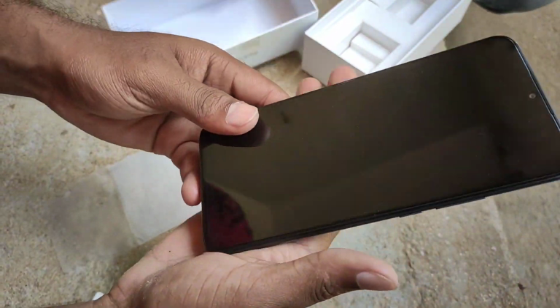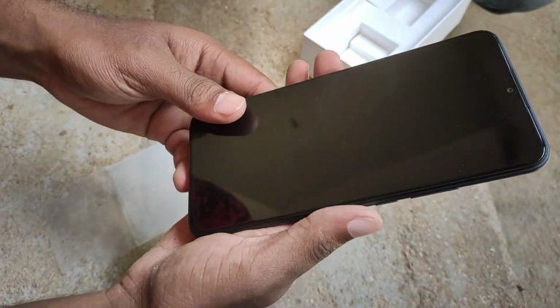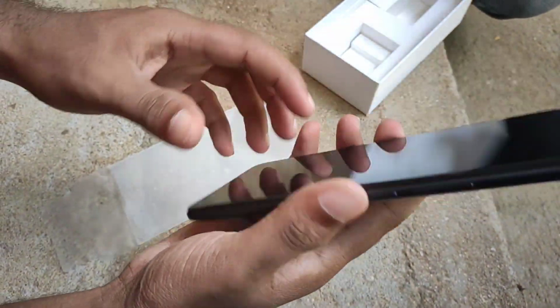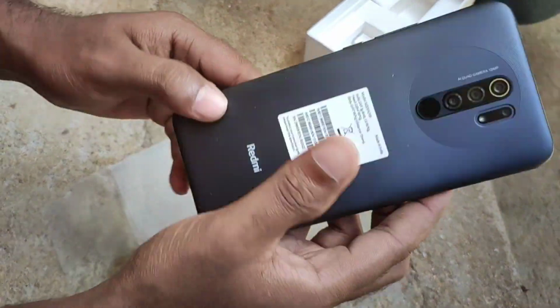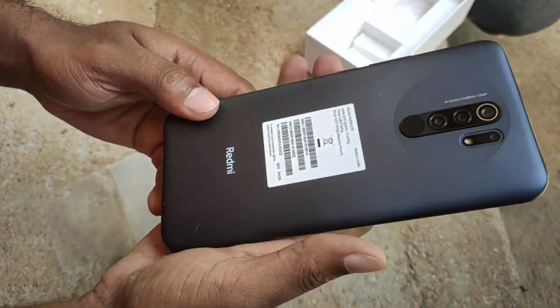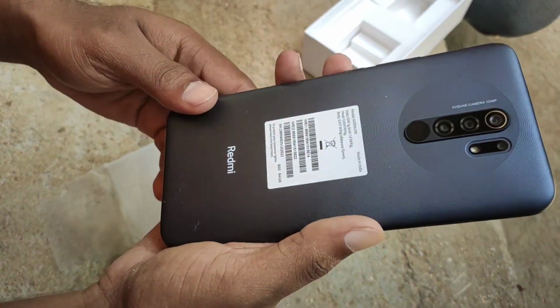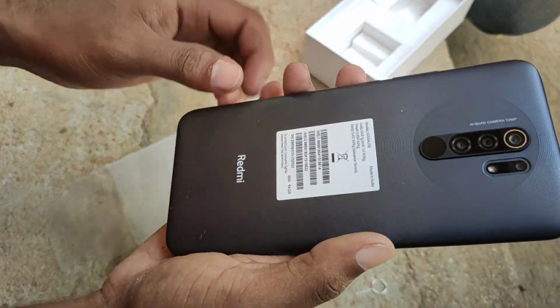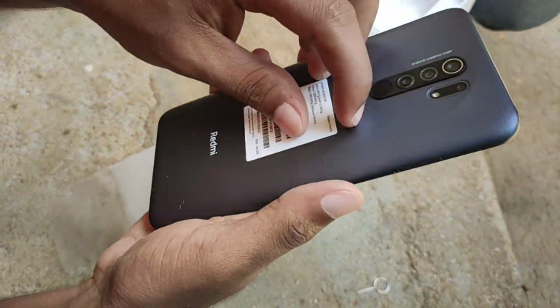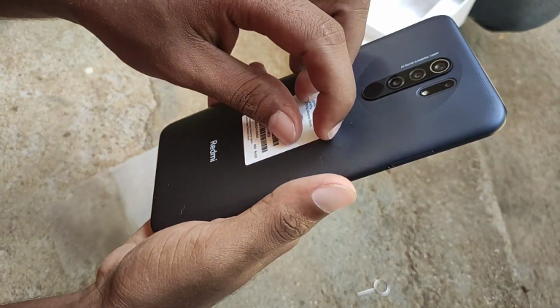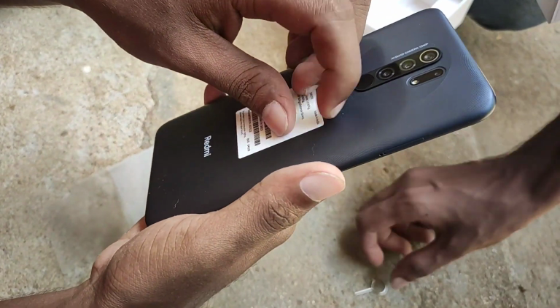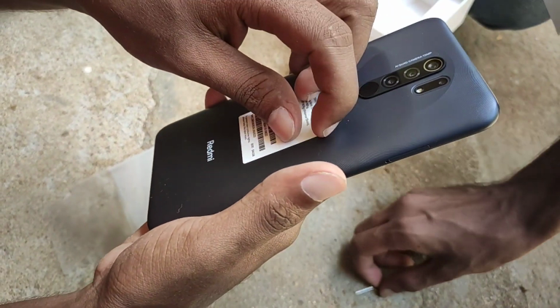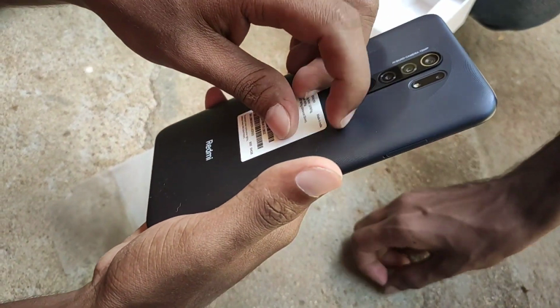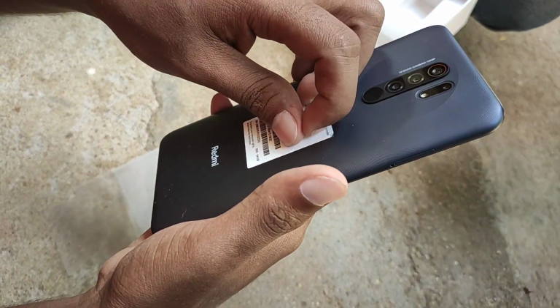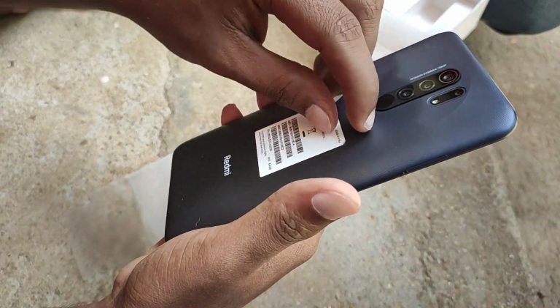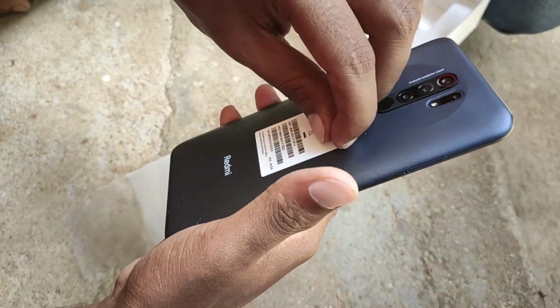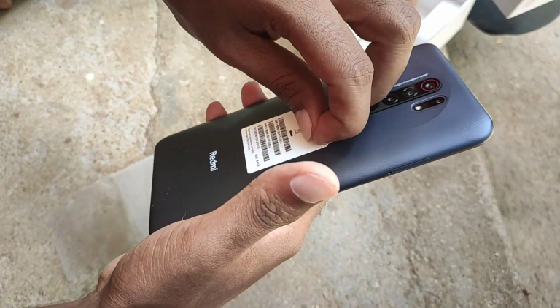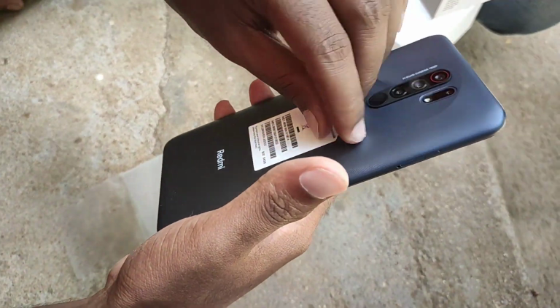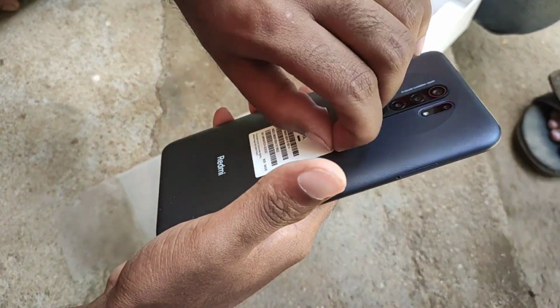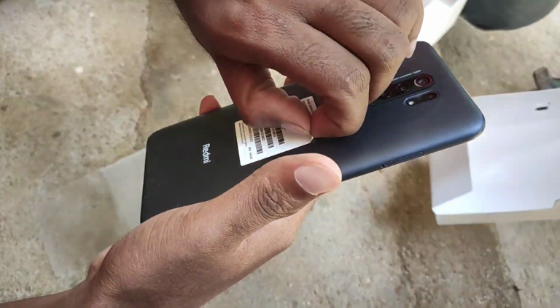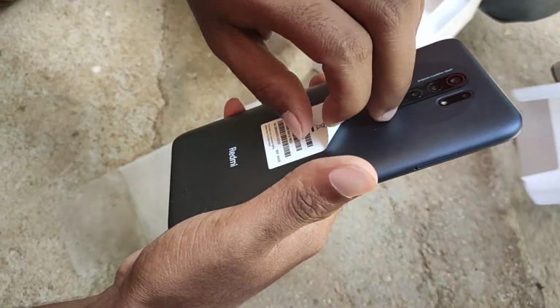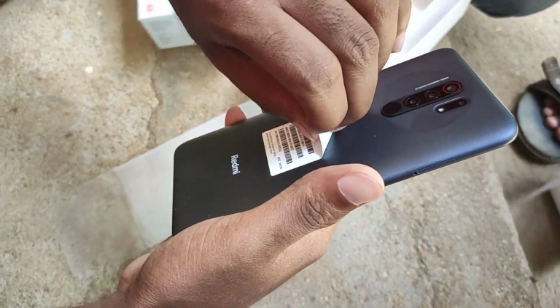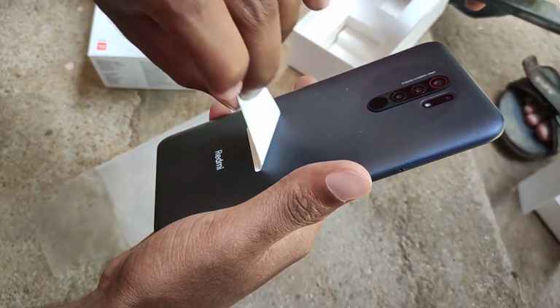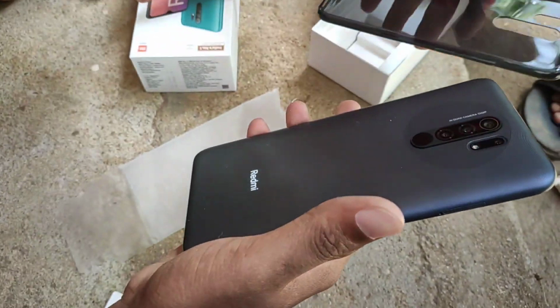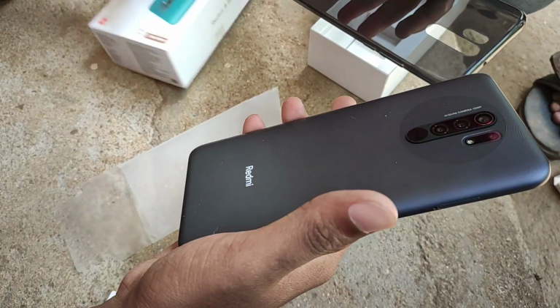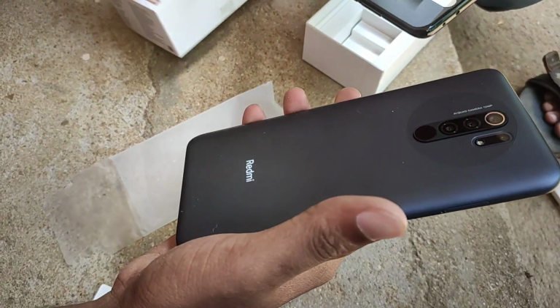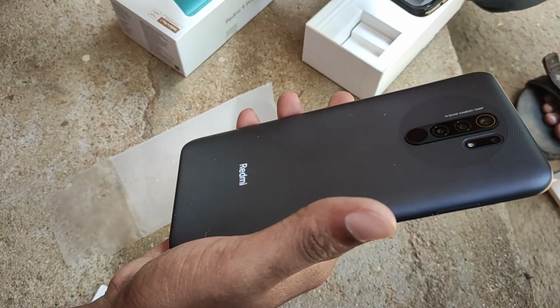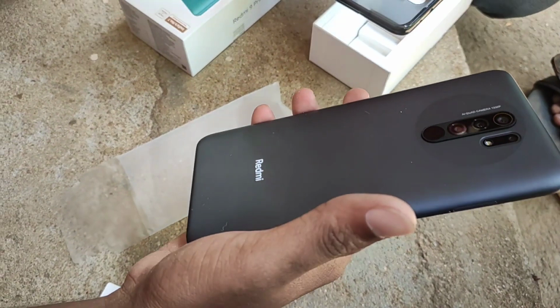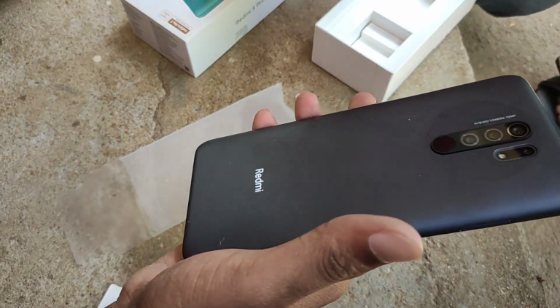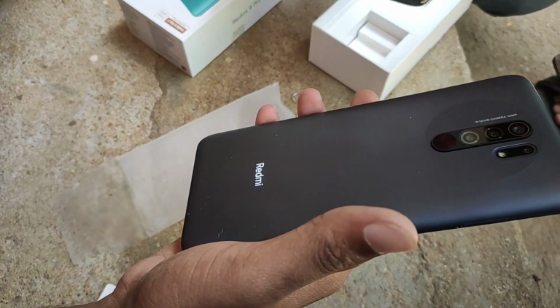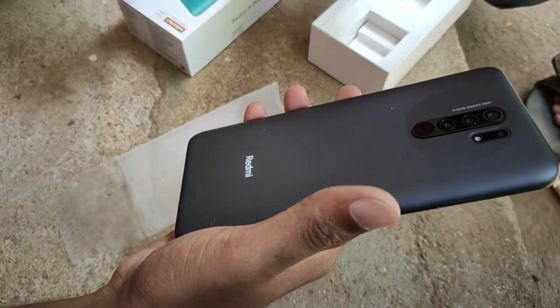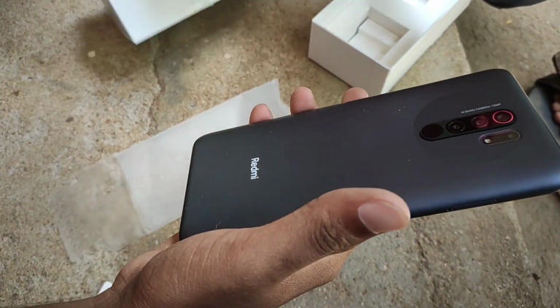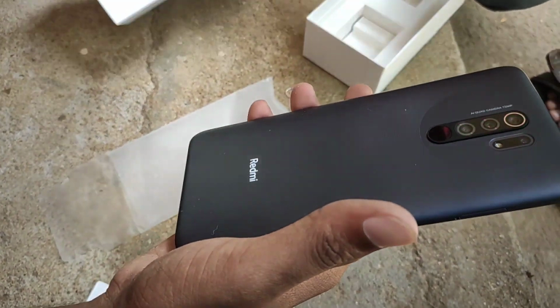We don't have a sticker yet — we'll have a sticker on the camera. Now, we have the same IMEI number.